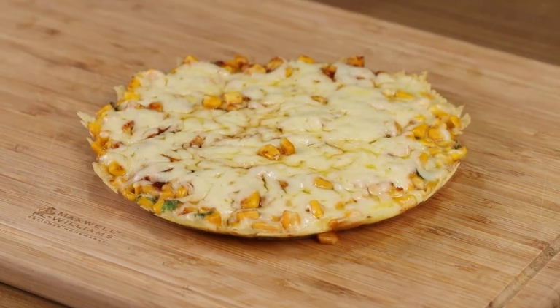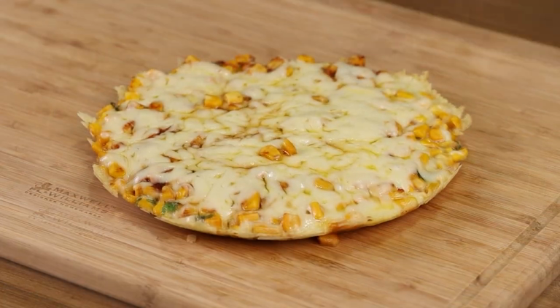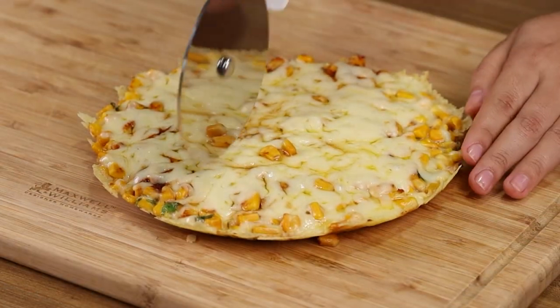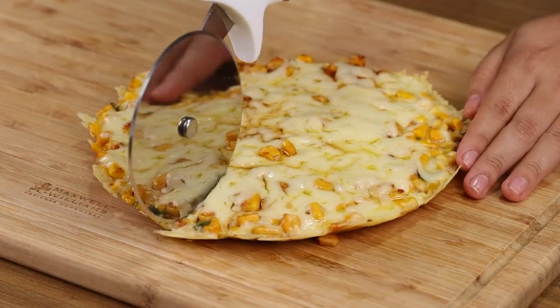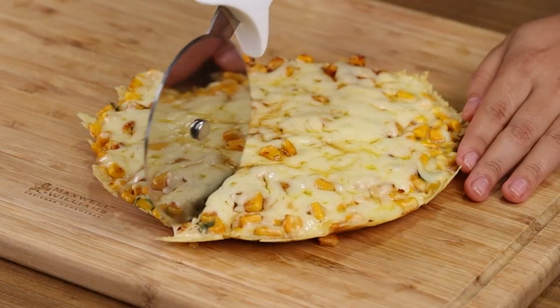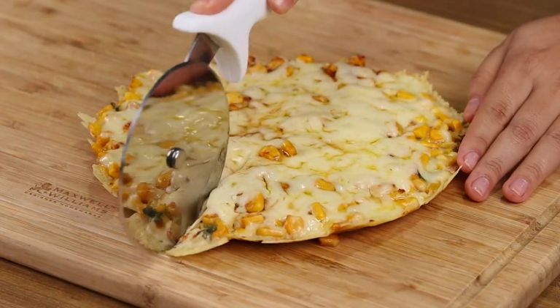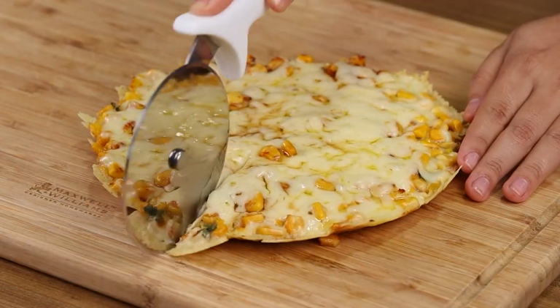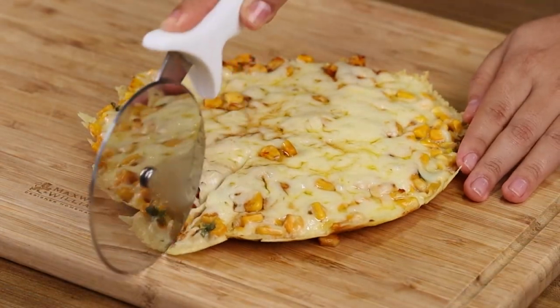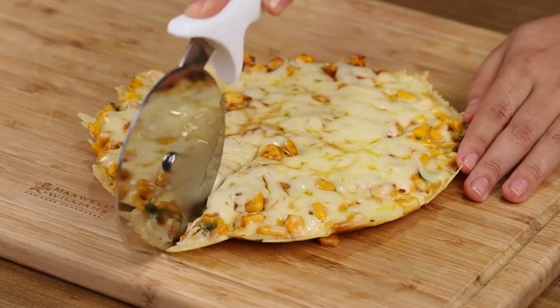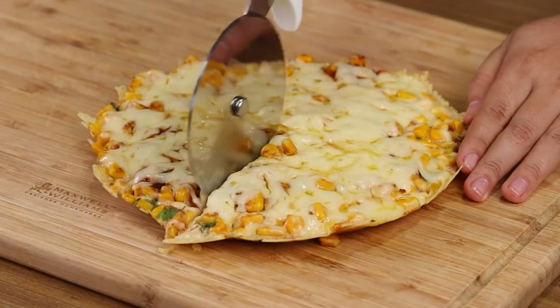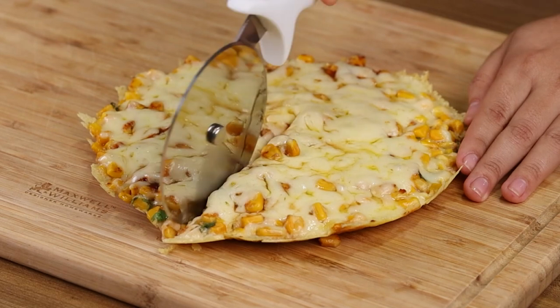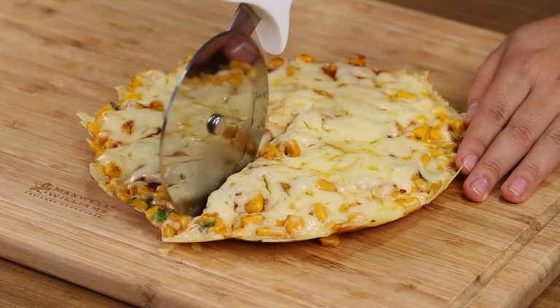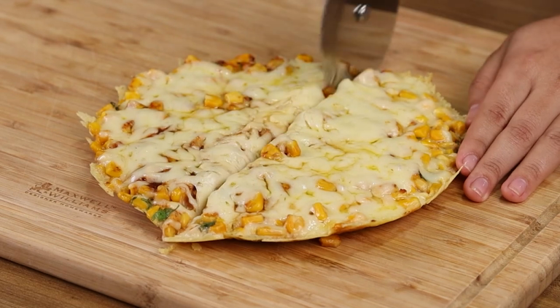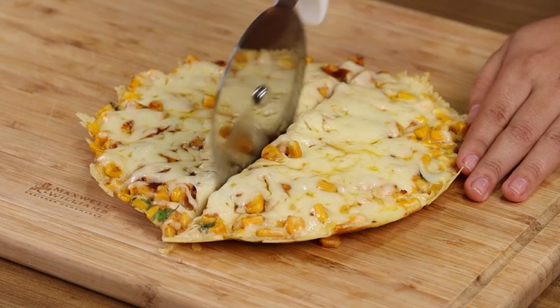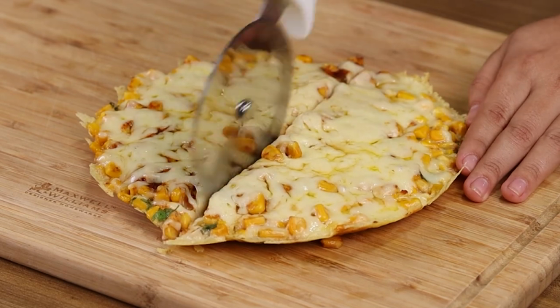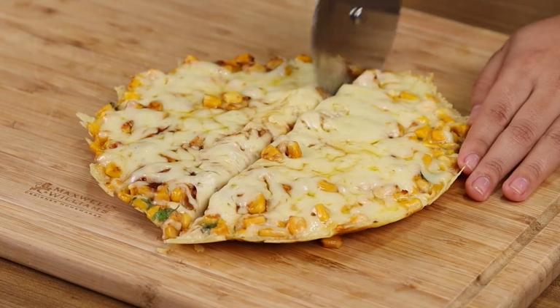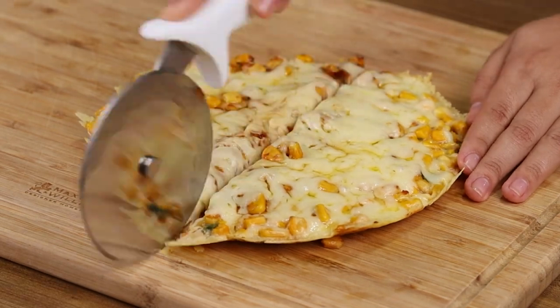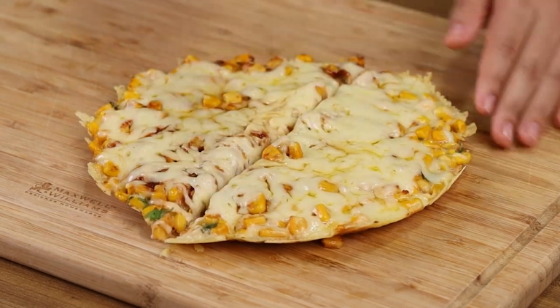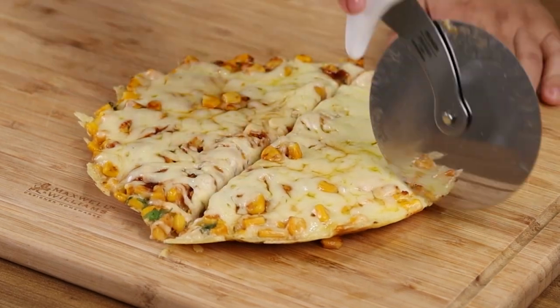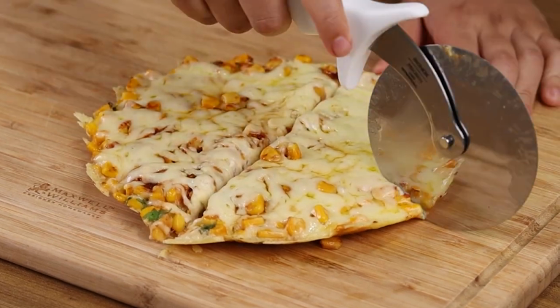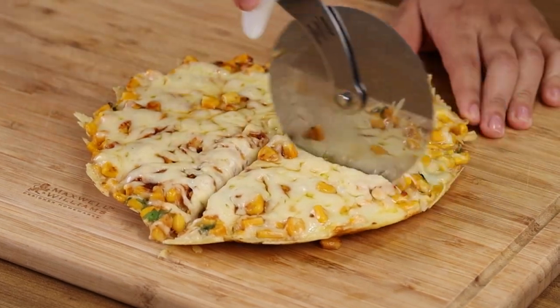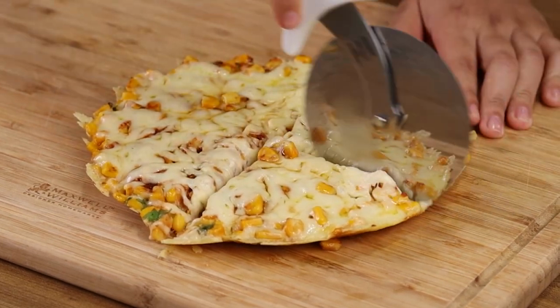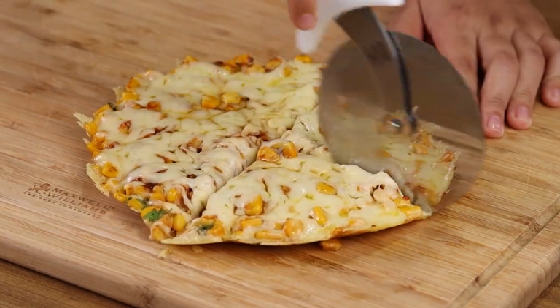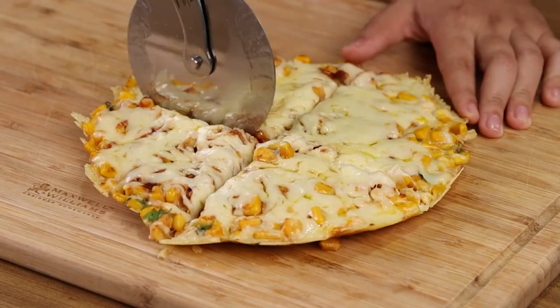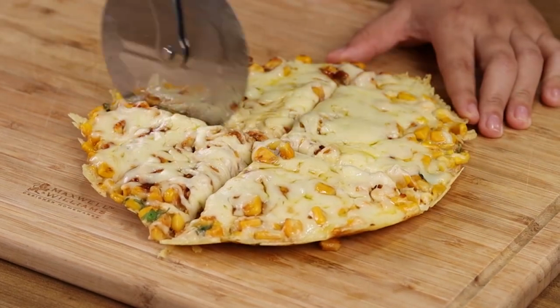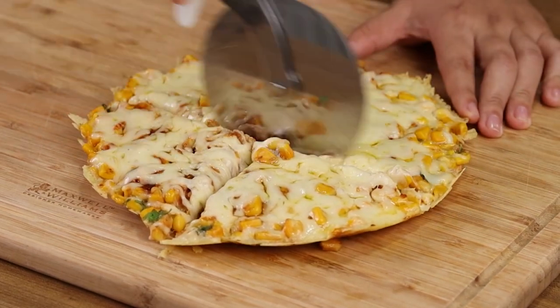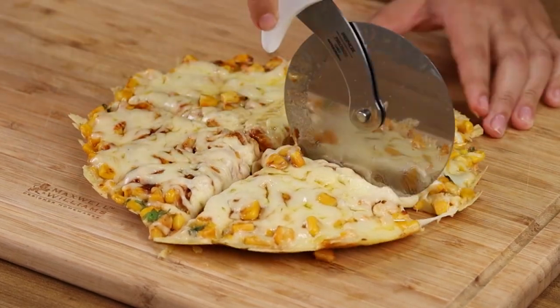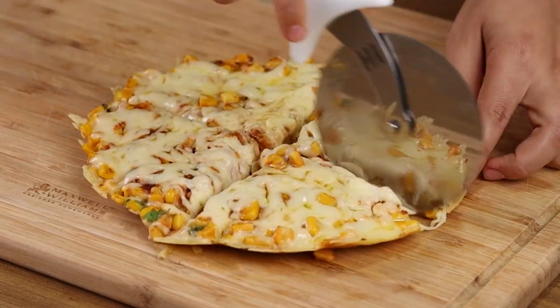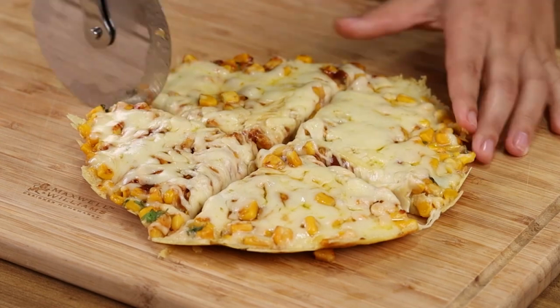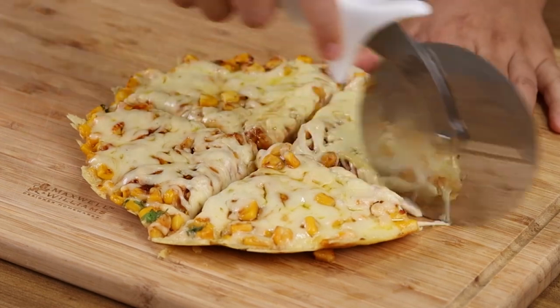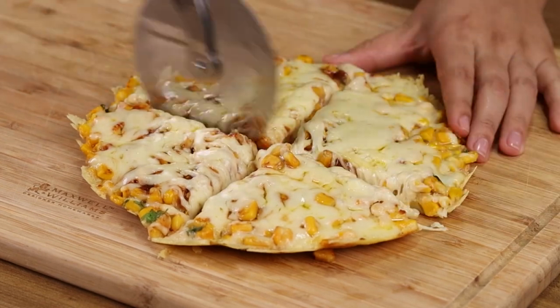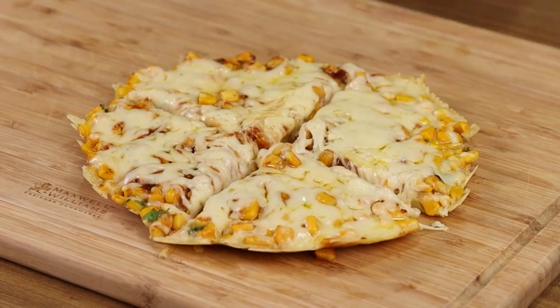And our recipe is ready! Now all you have to do is enjoy! I really hope you enjoyed it! Thank you for watching the video! See you in the next one!